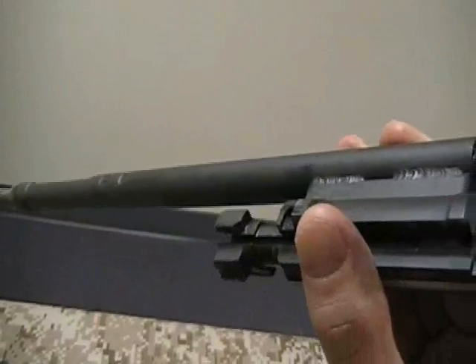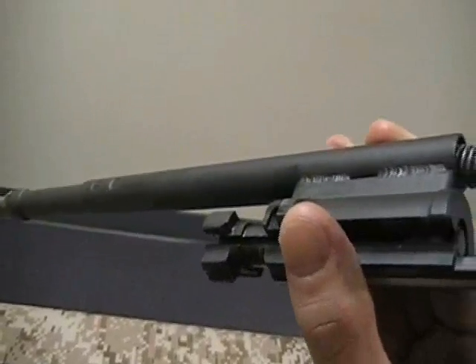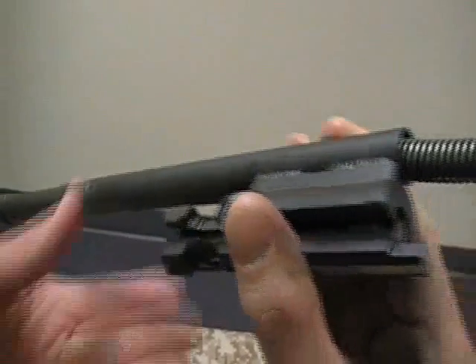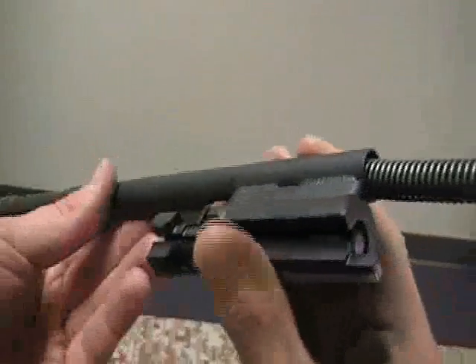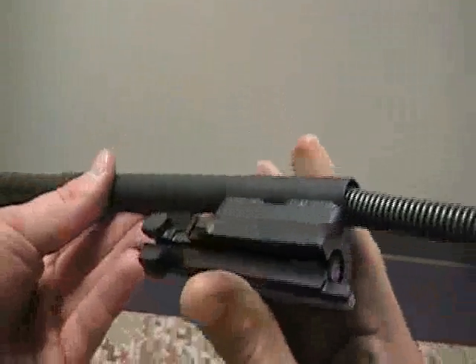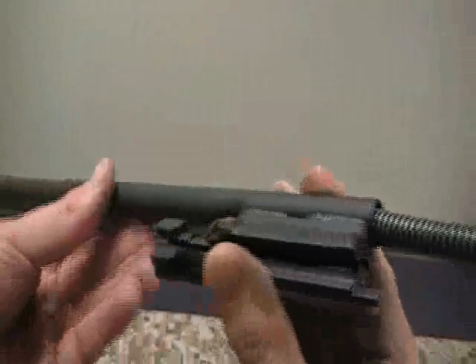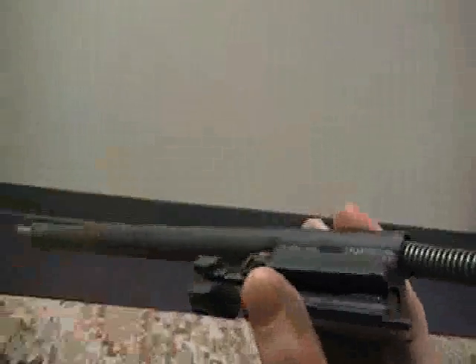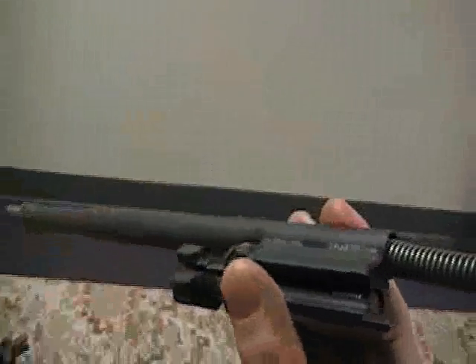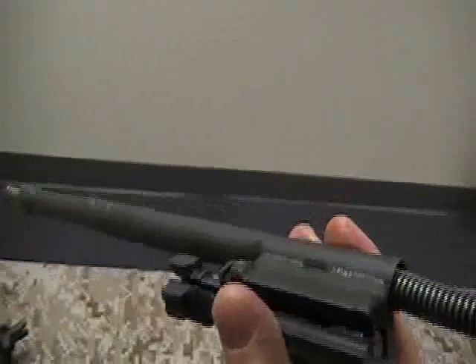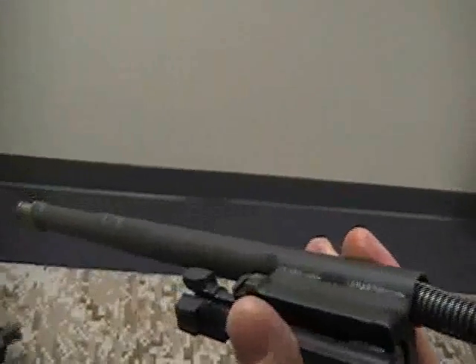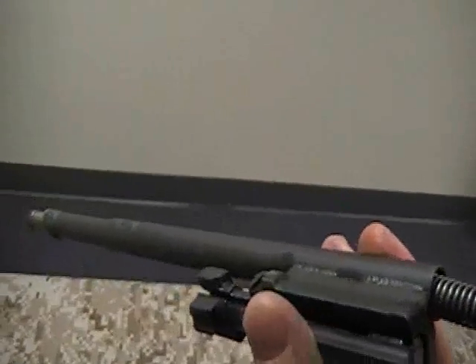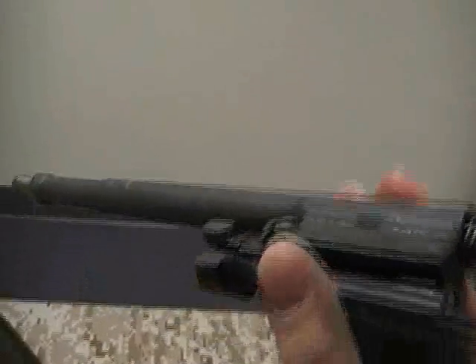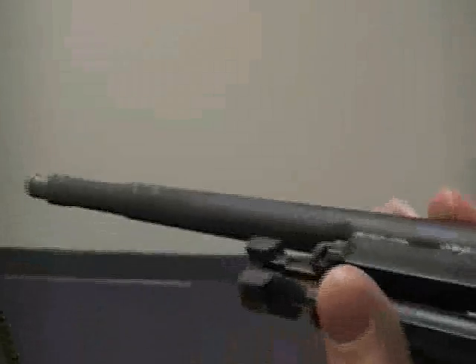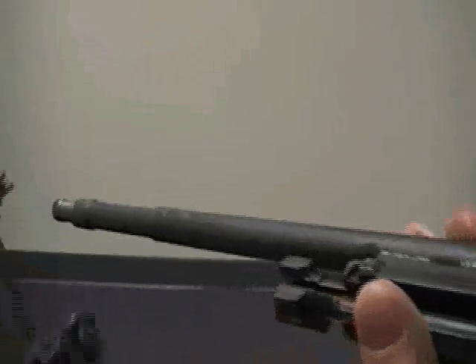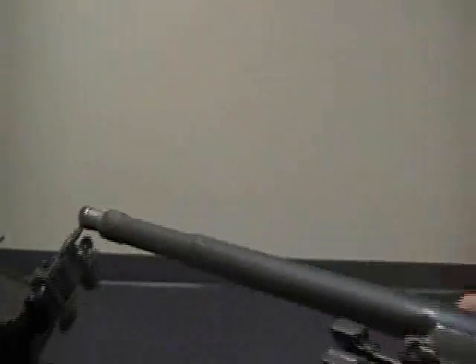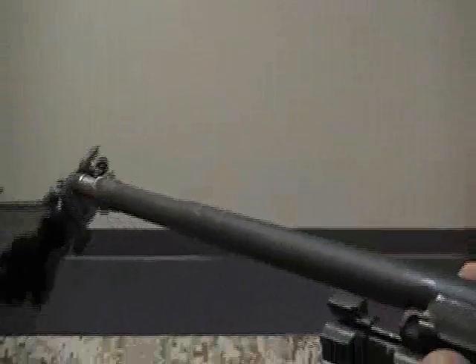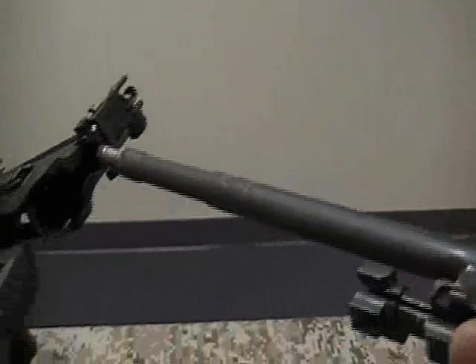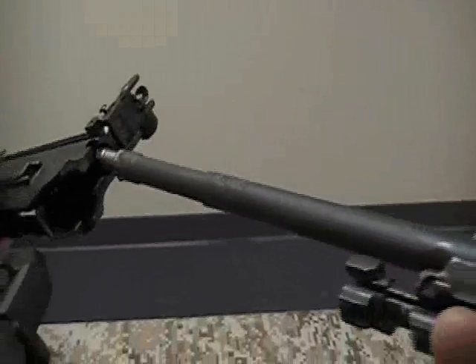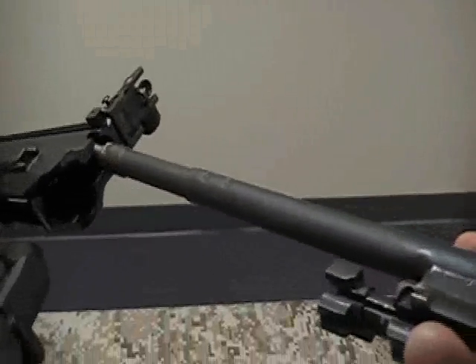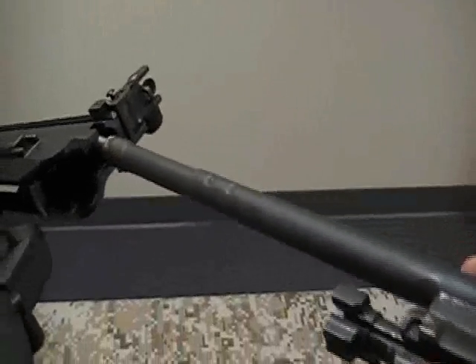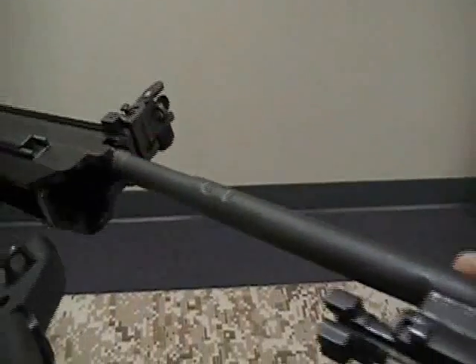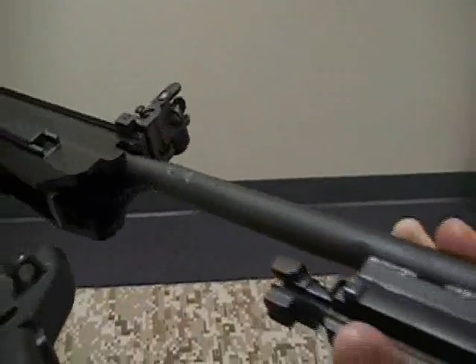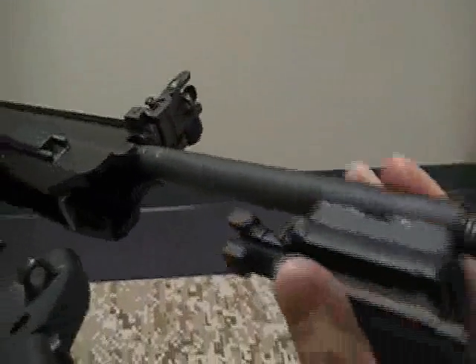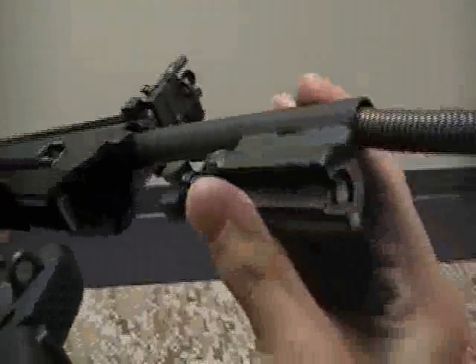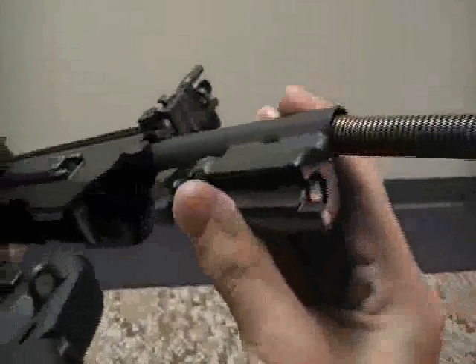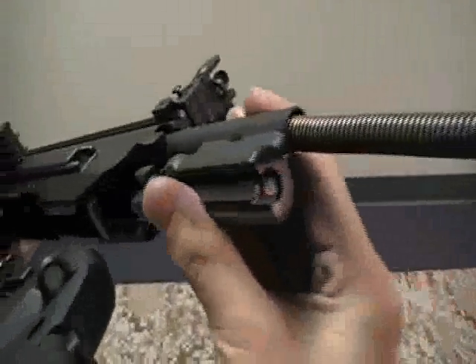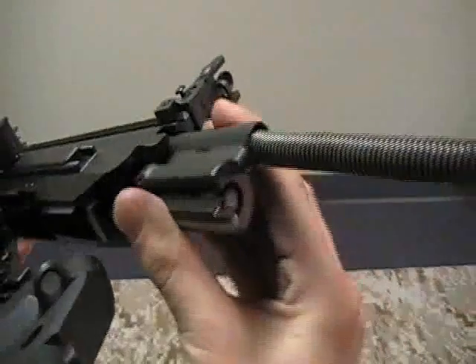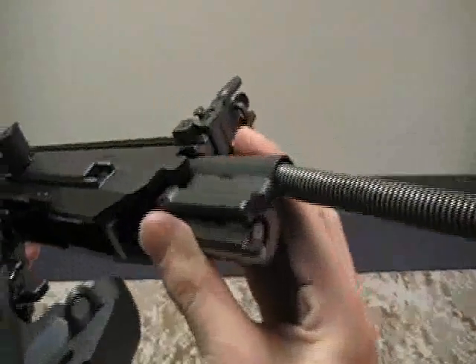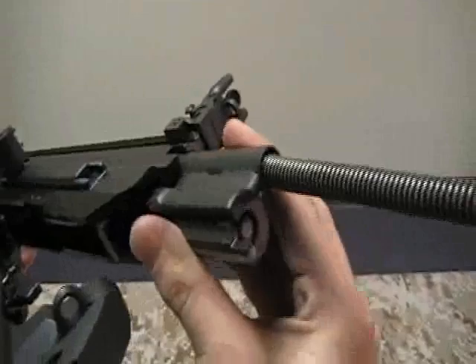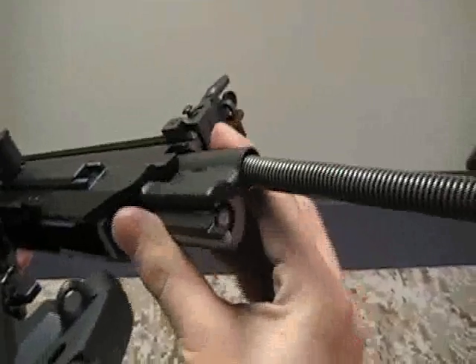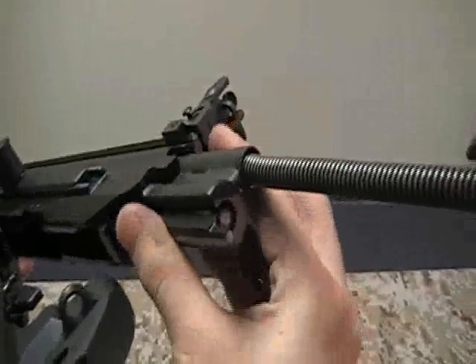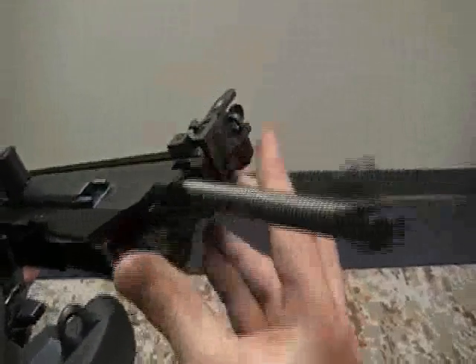Next, slide the bolt carrier and operating rod assembly into the back of the upper receiver of the XCR like so.